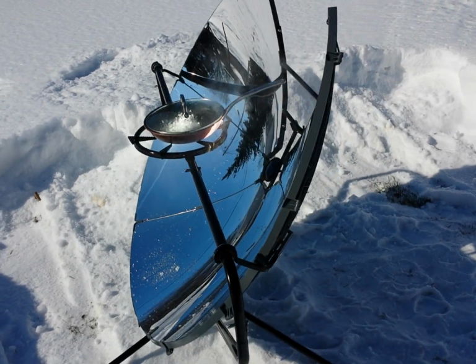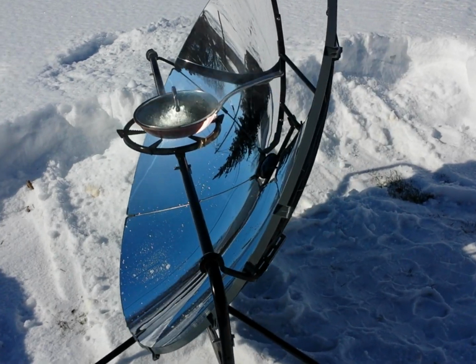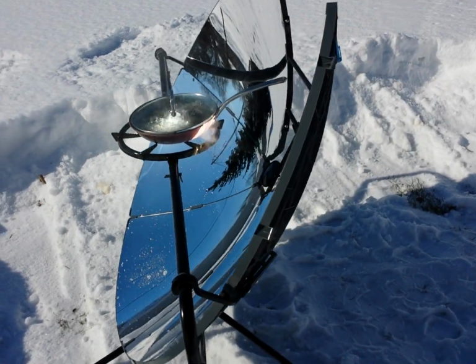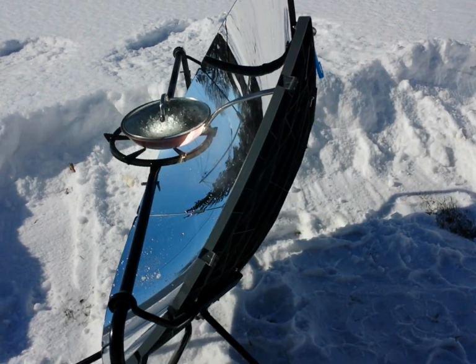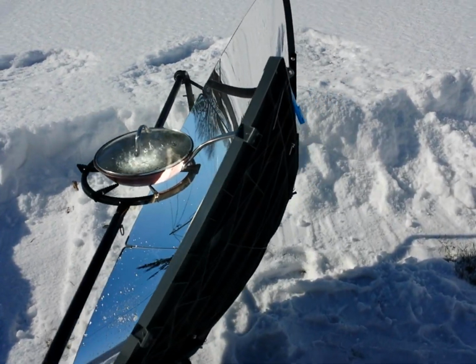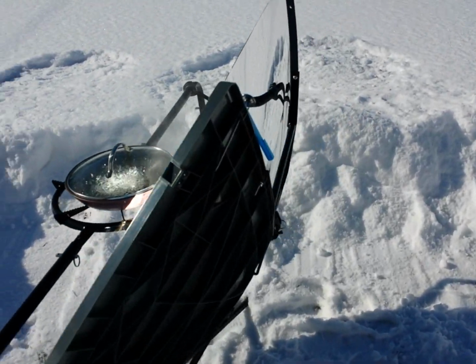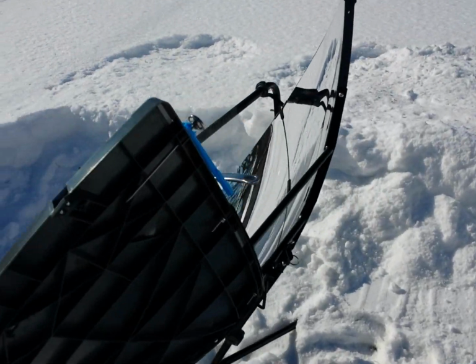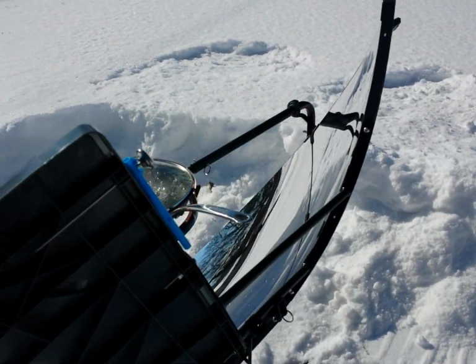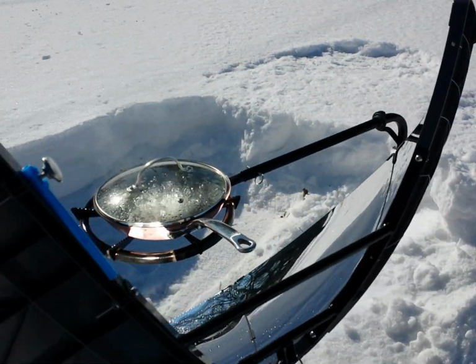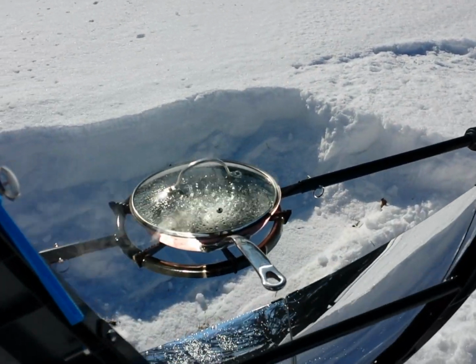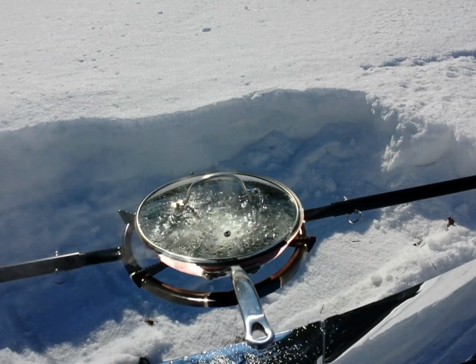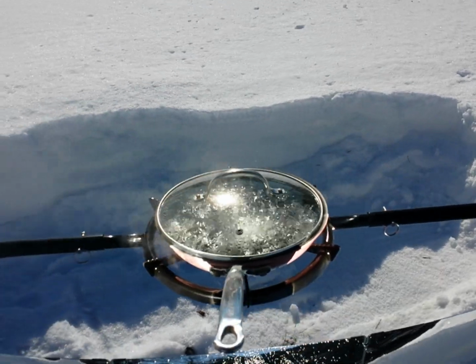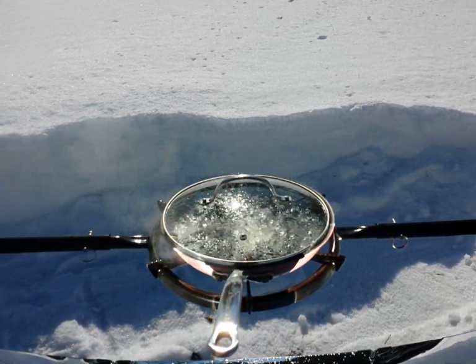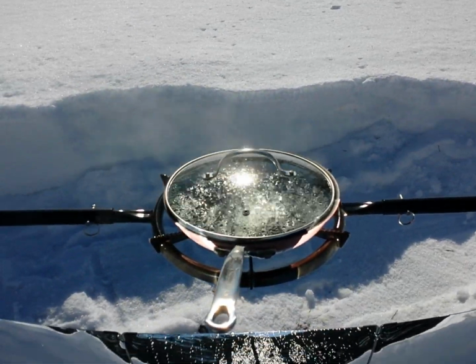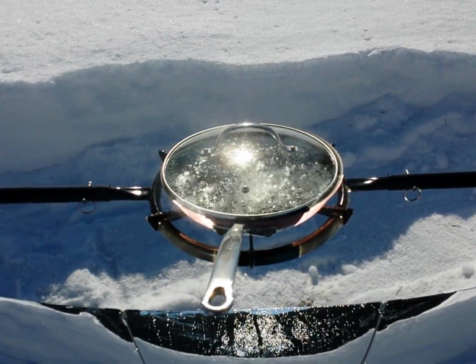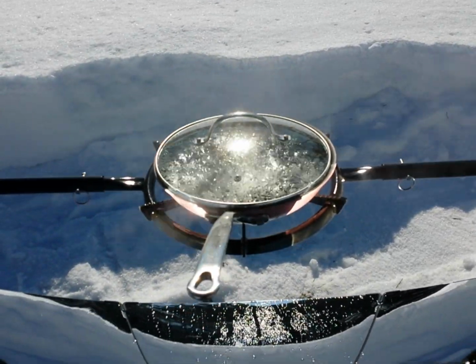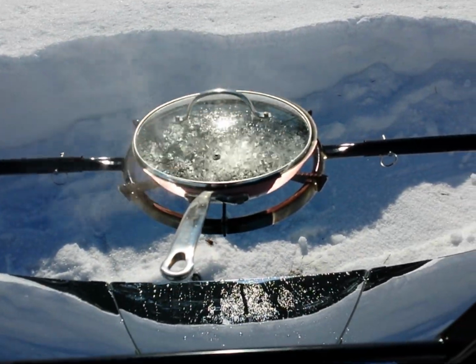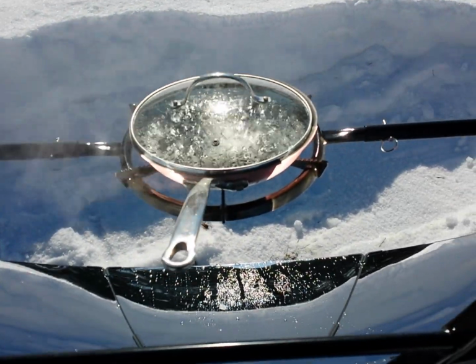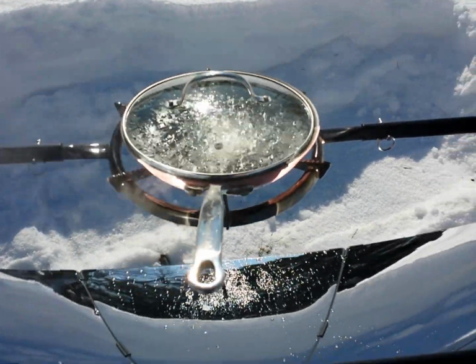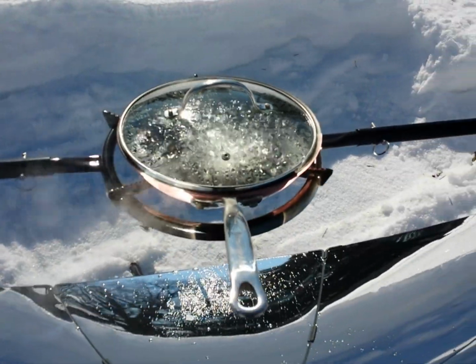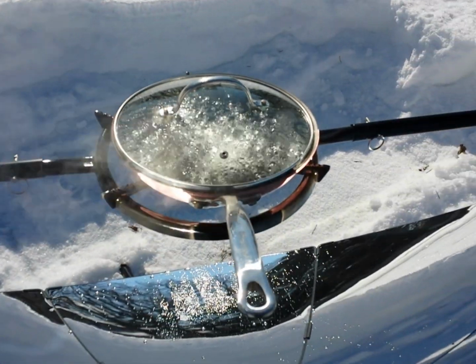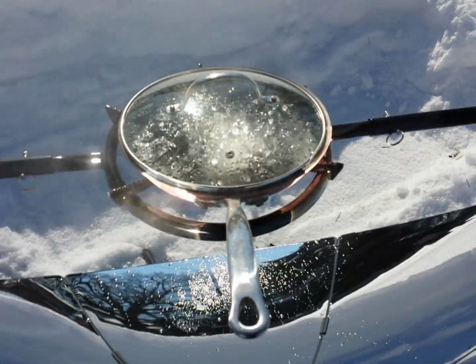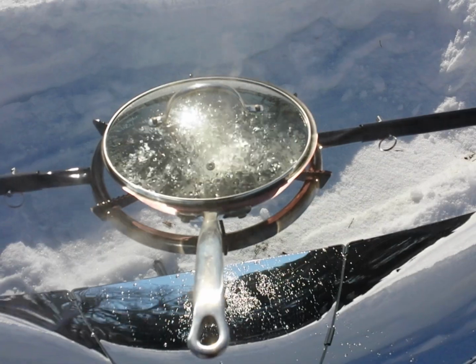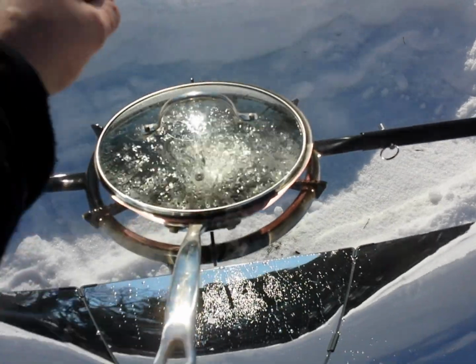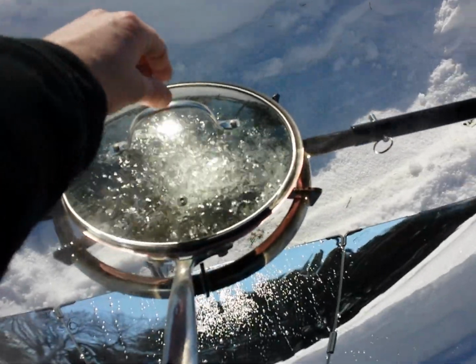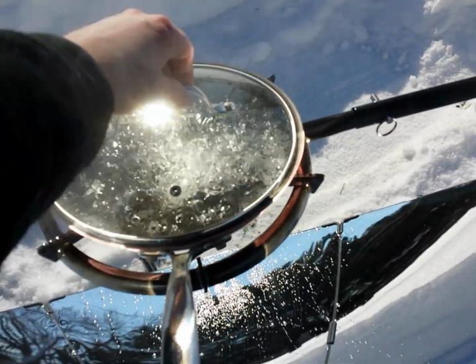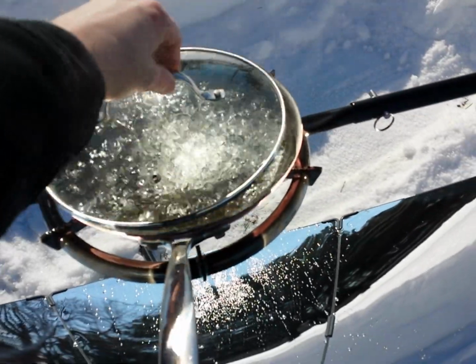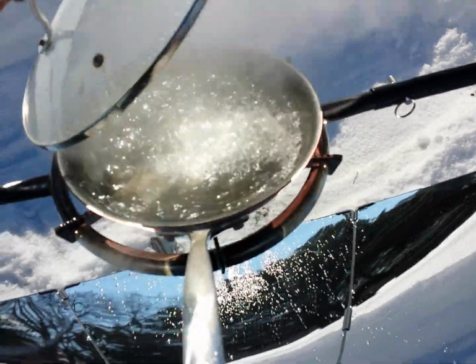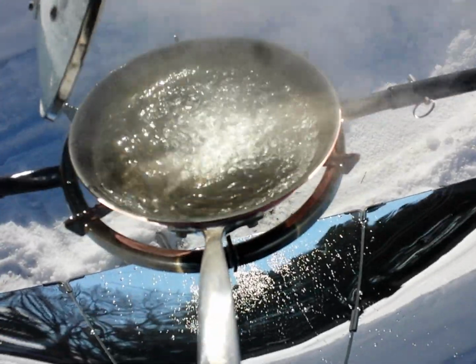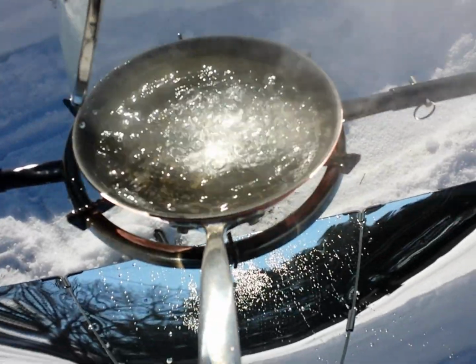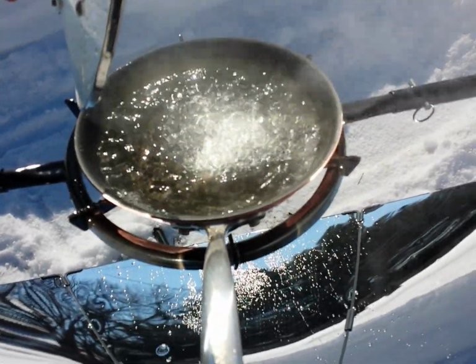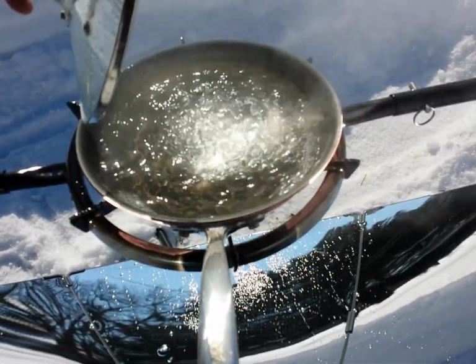So being that it's such a cold day here in February and the sun is relatively low in the sky, to be able to boil water is pretty impressive just using the sun's energy. You can see there we got a nice full rolling boil.